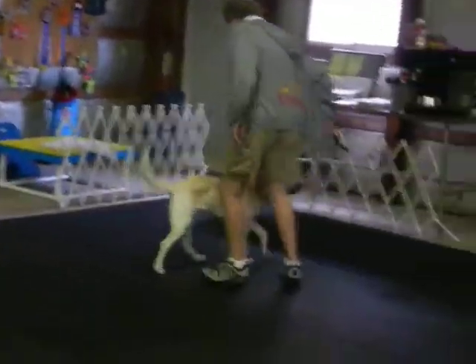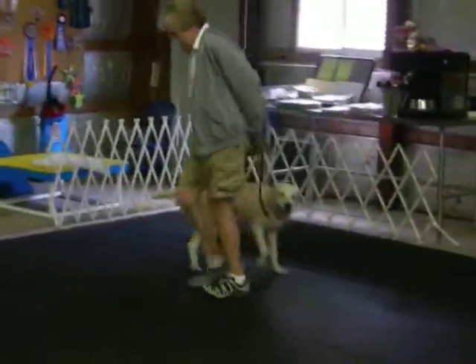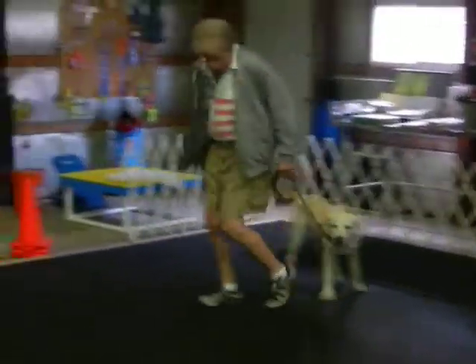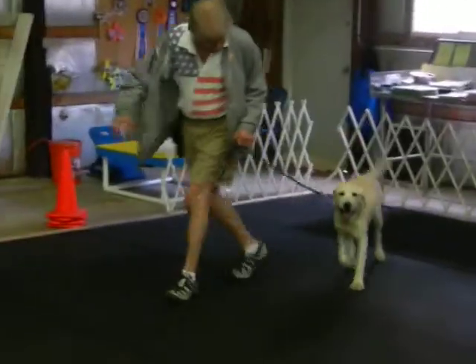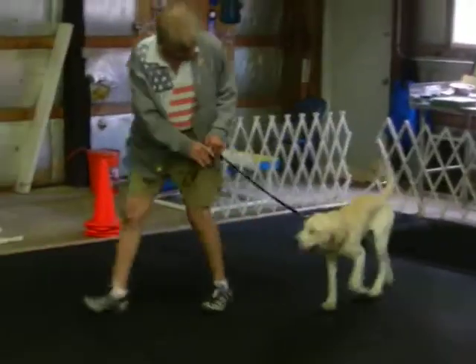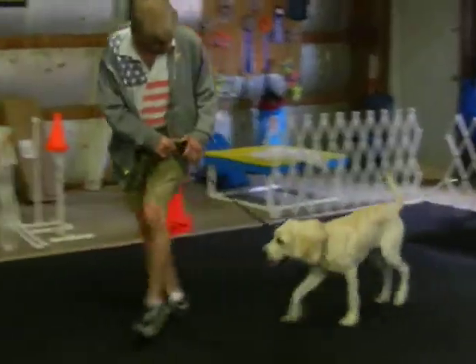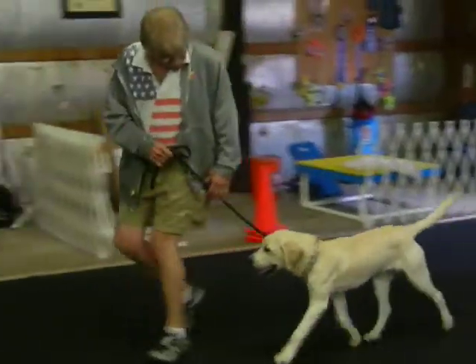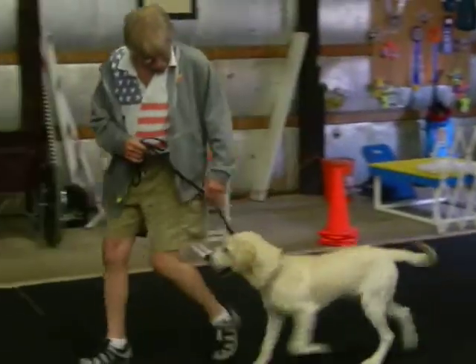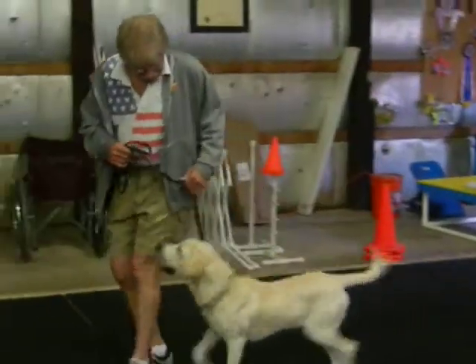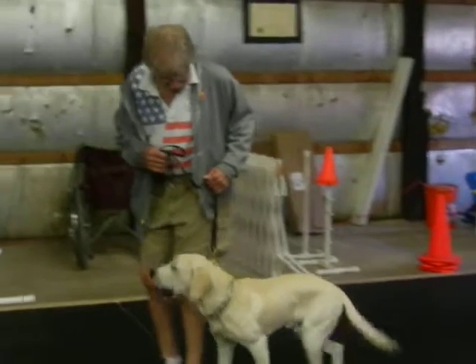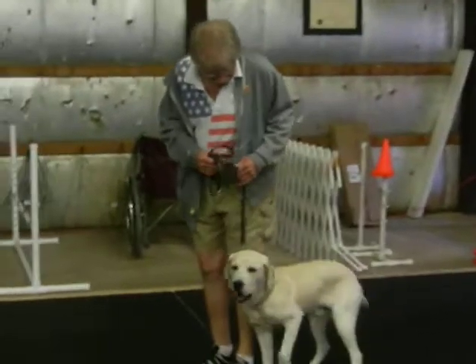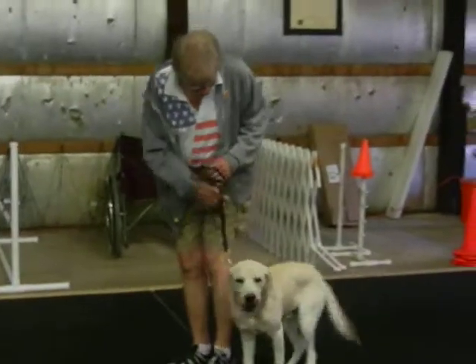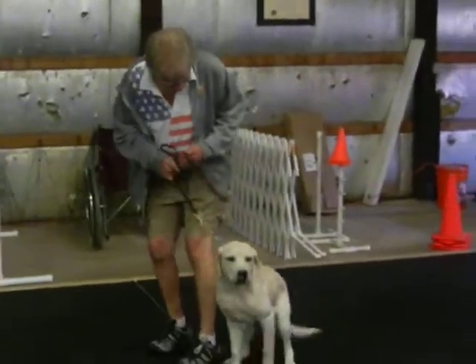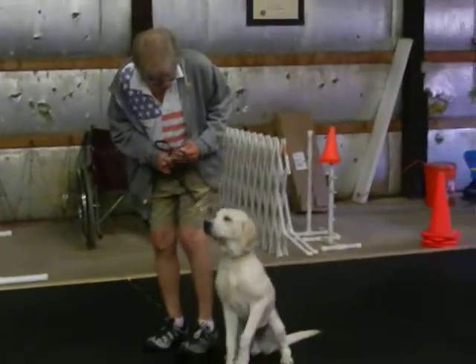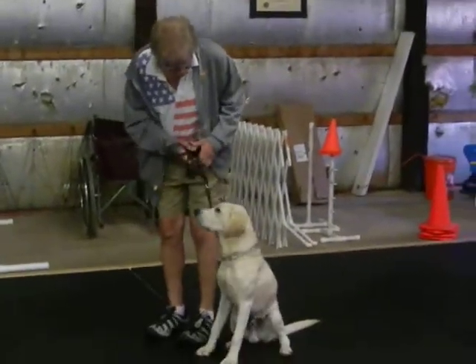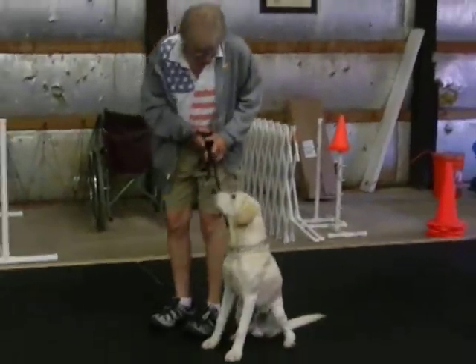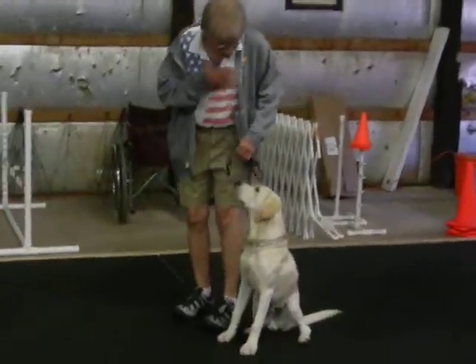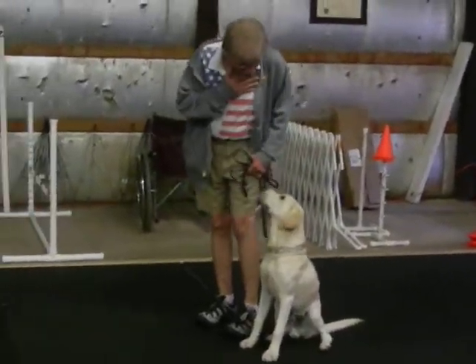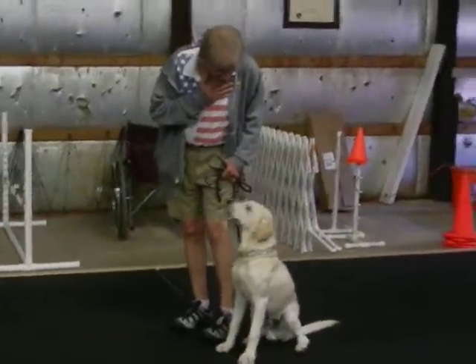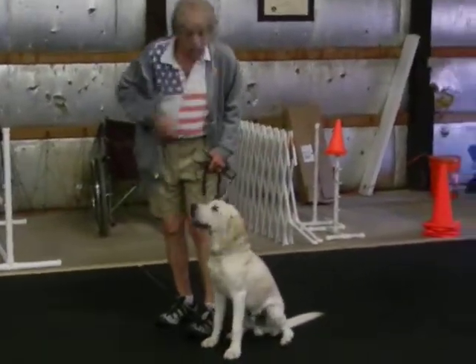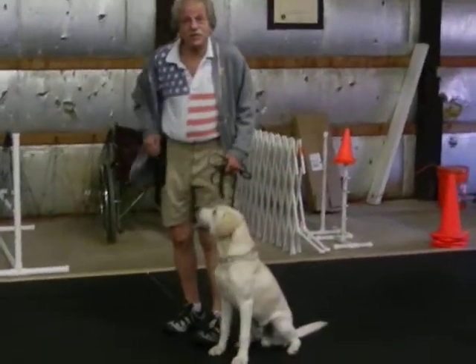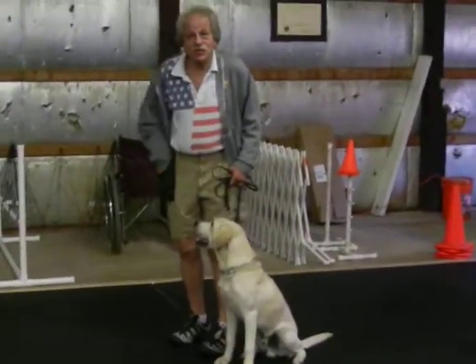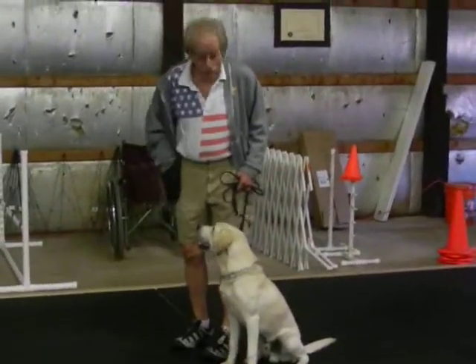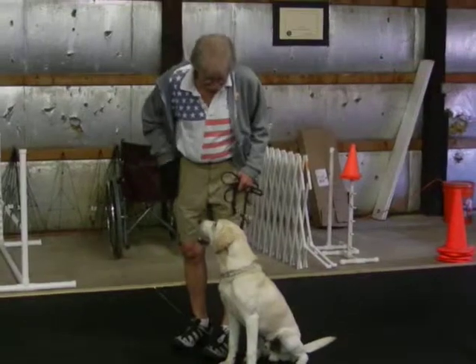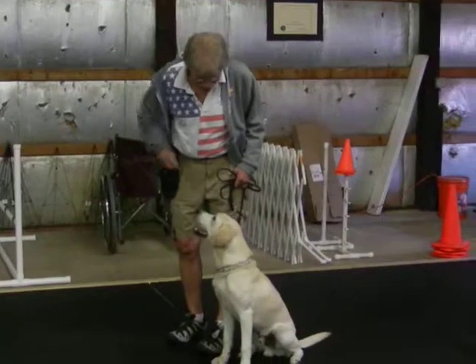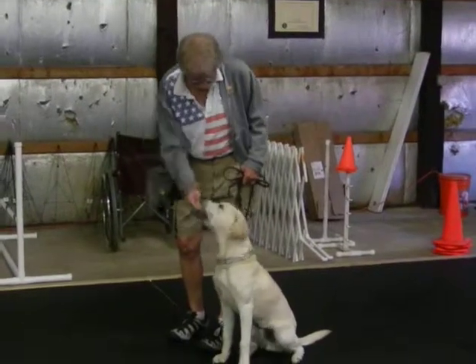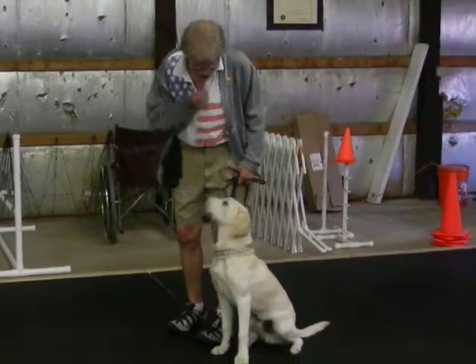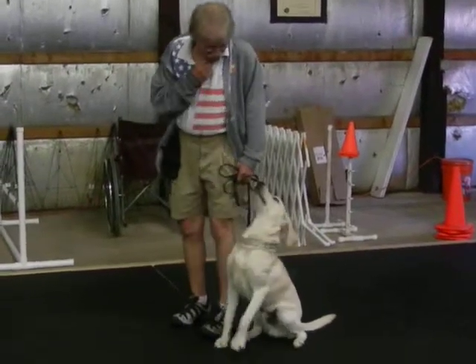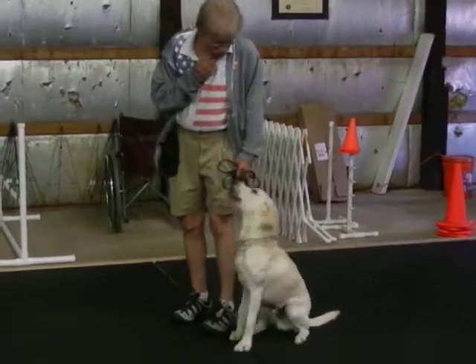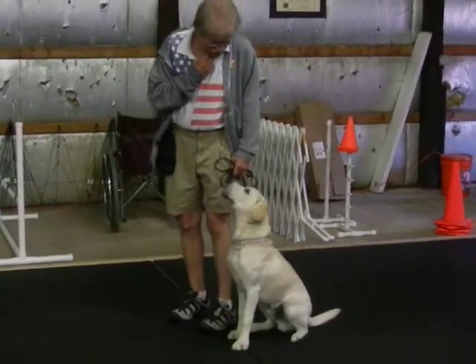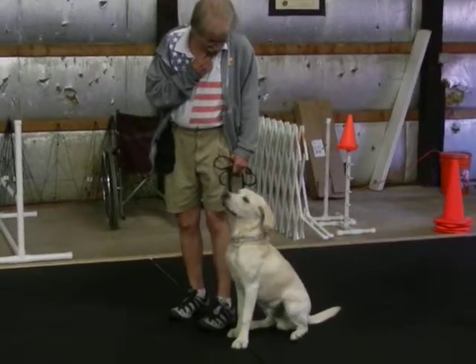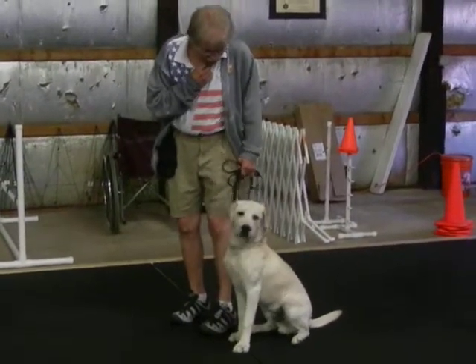Nancy, loud turn. Good. Heel. Sit facing me. That's his friend, the groomer, over there taking a picture. Watch. Good.